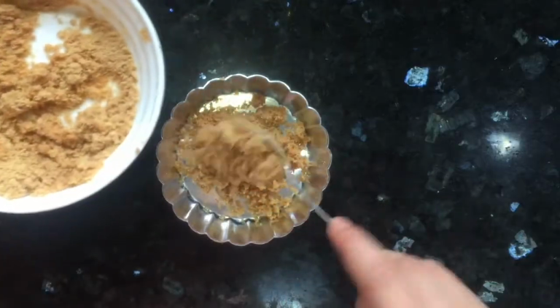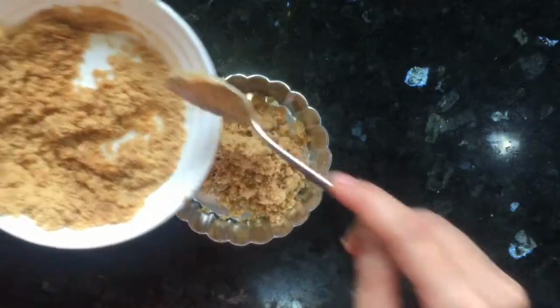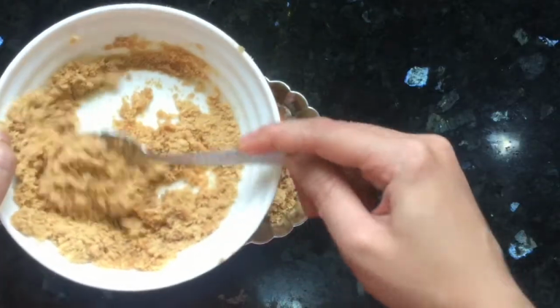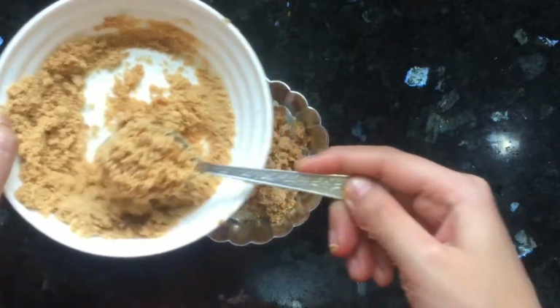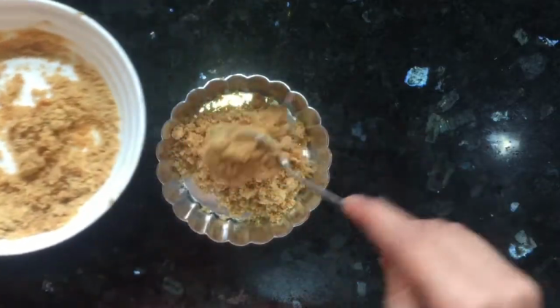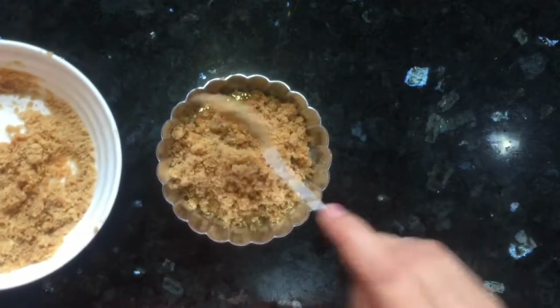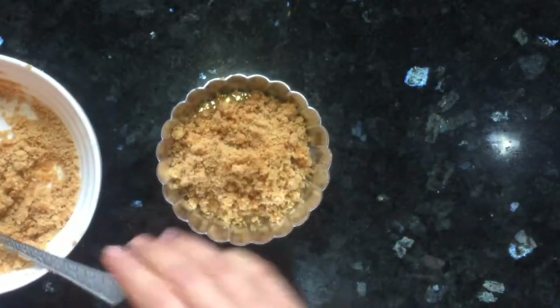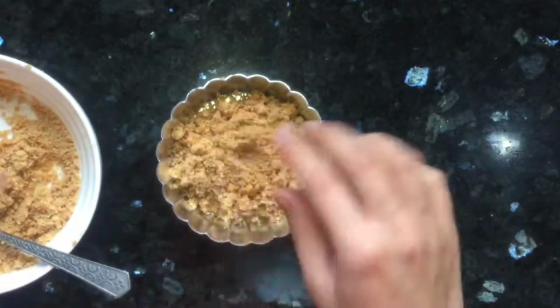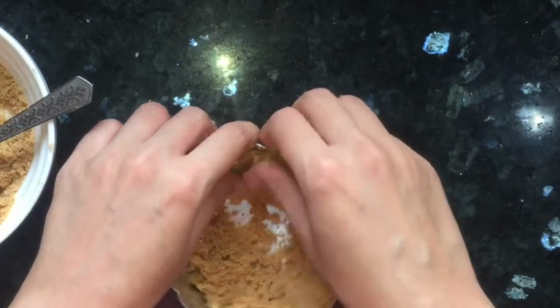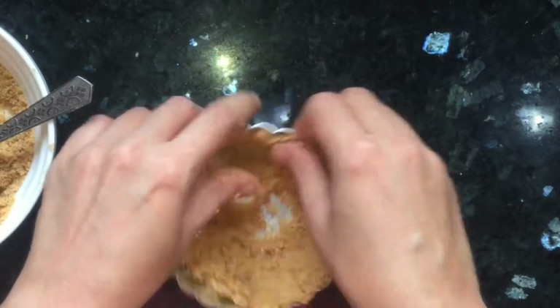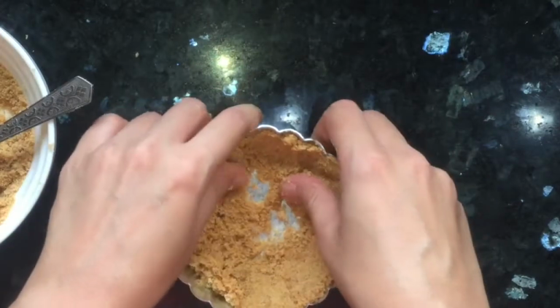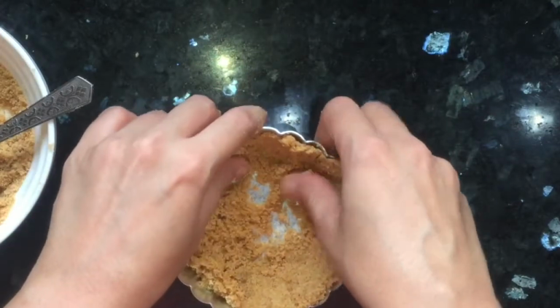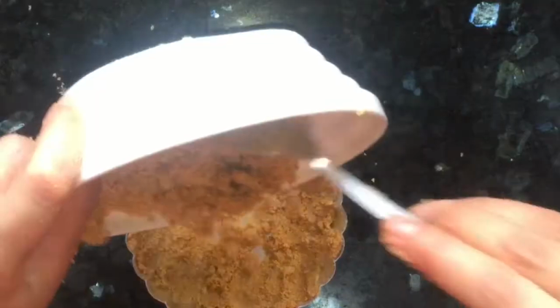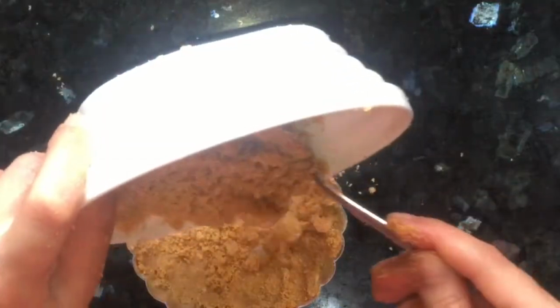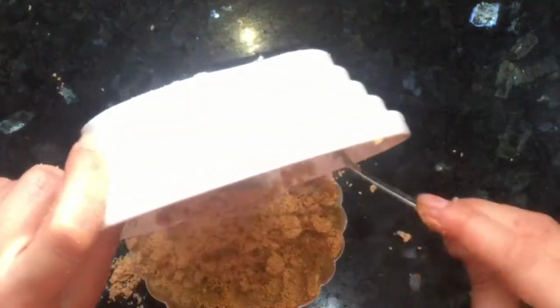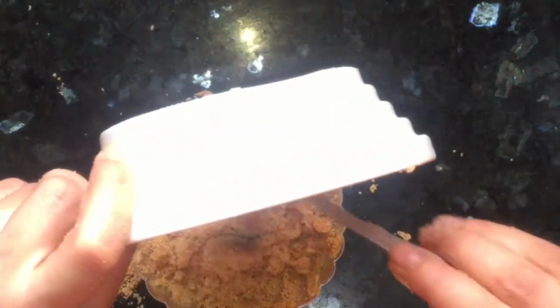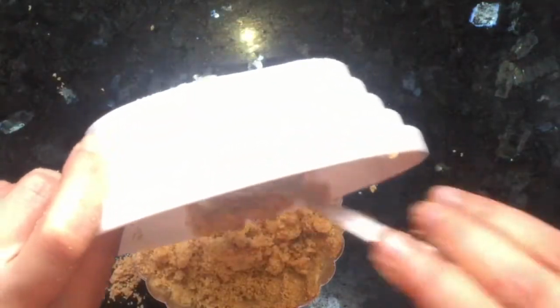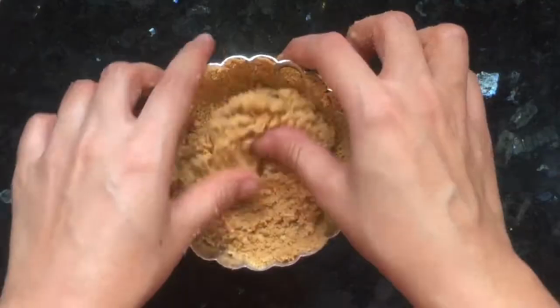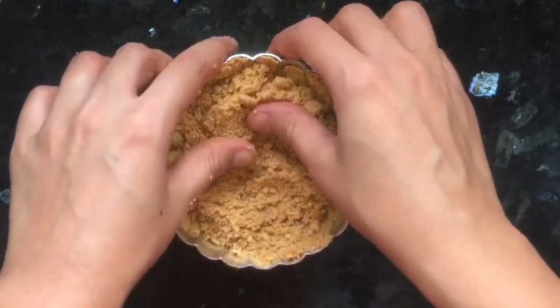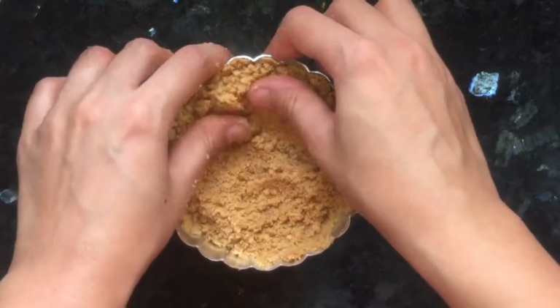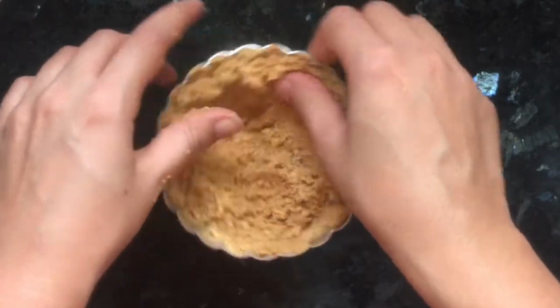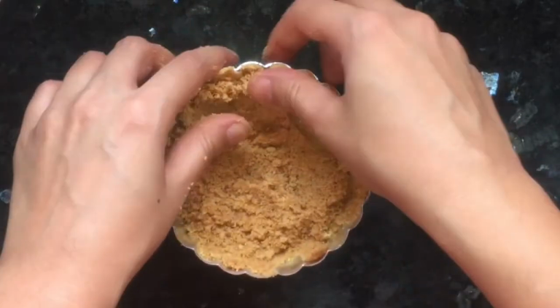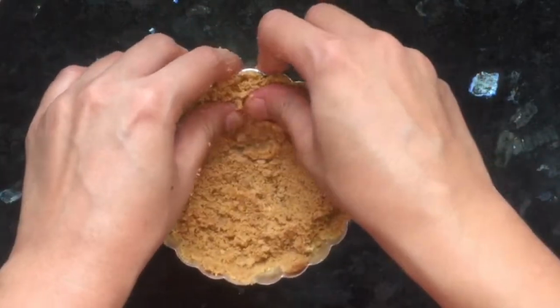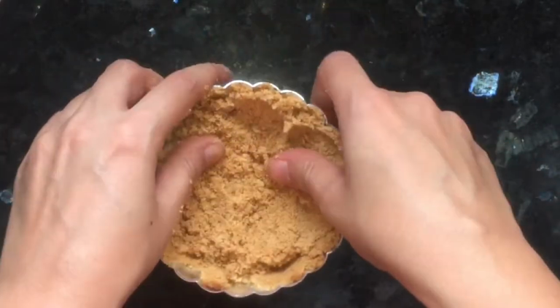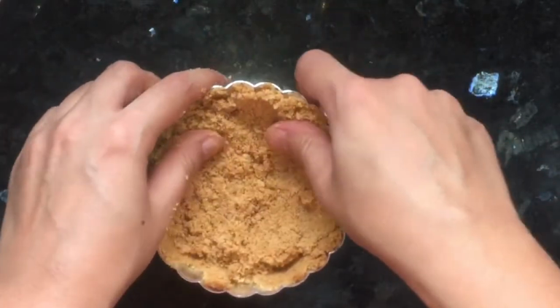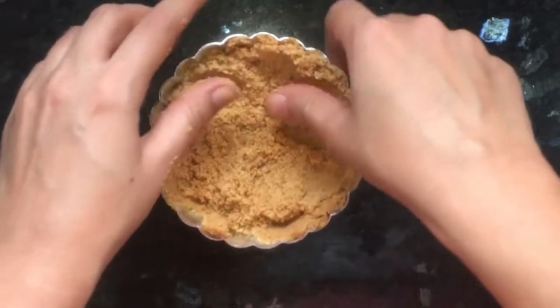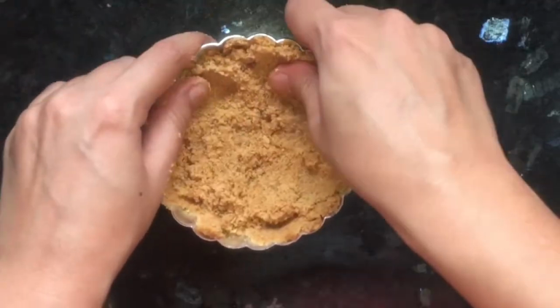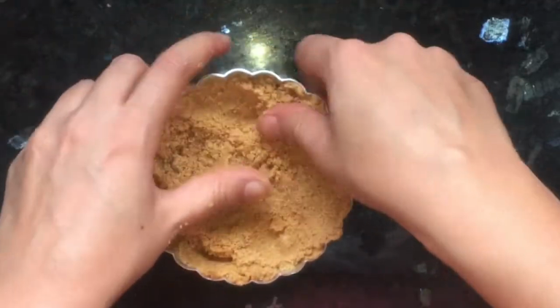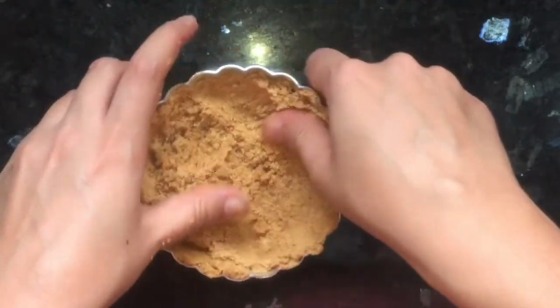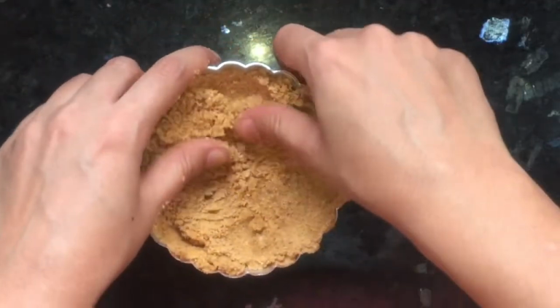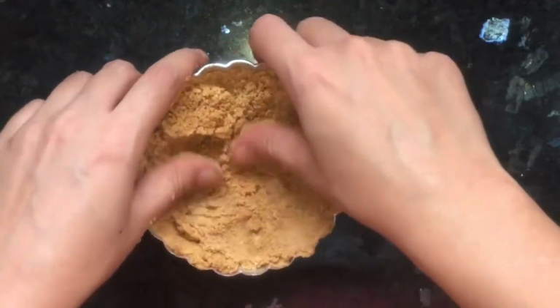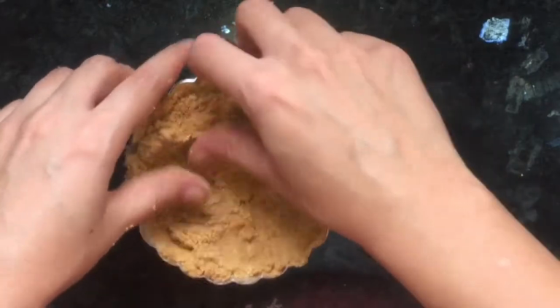Then I will put this mixture into a pie pan and press it nicely with my hands until it forms a nice, even layer.